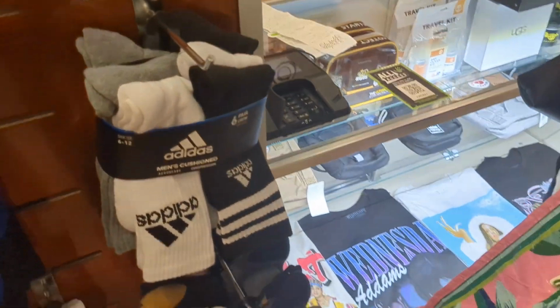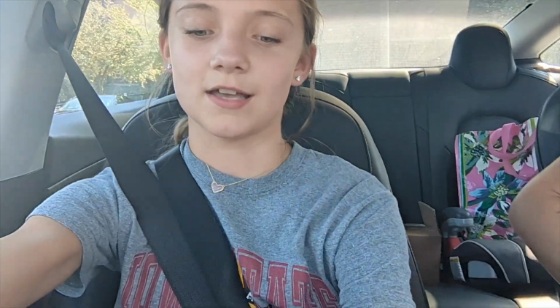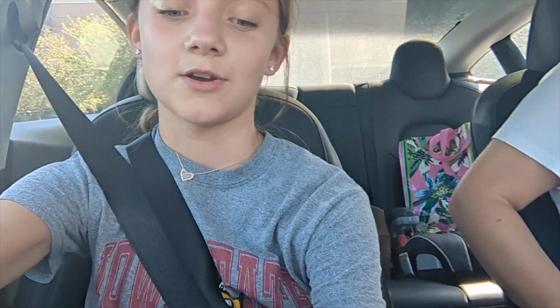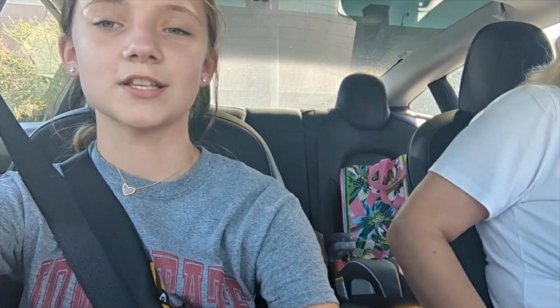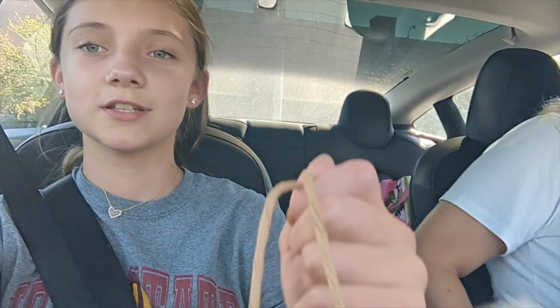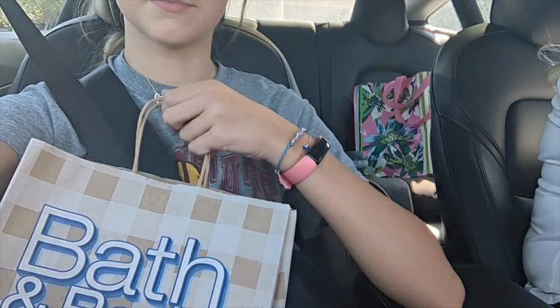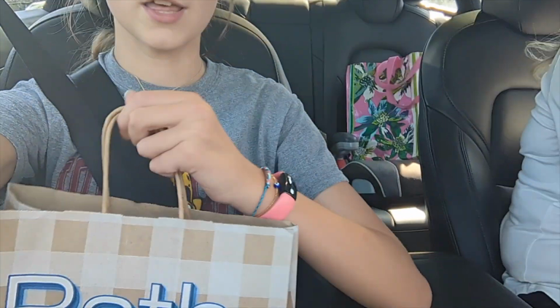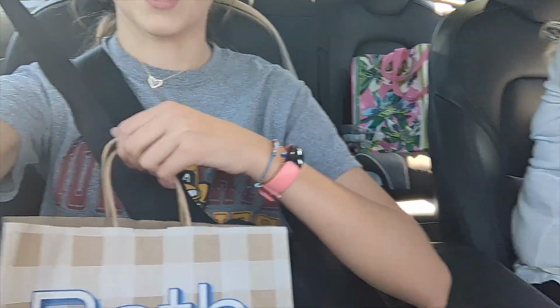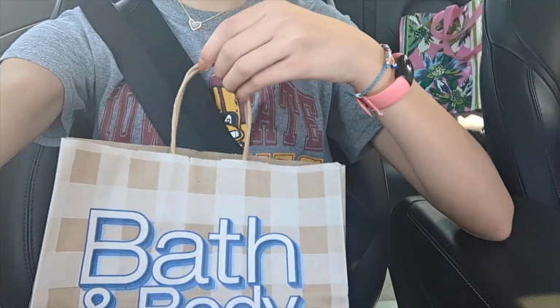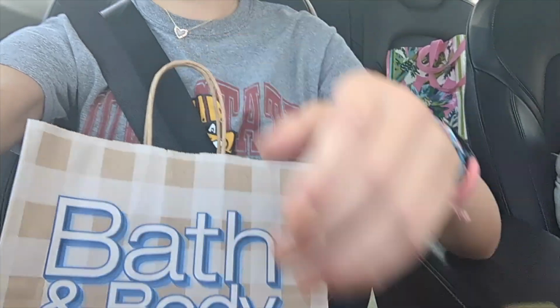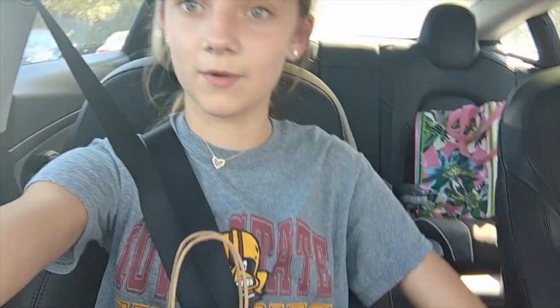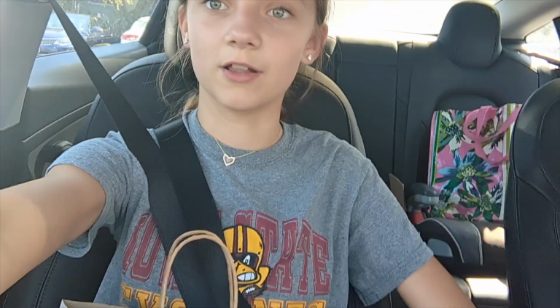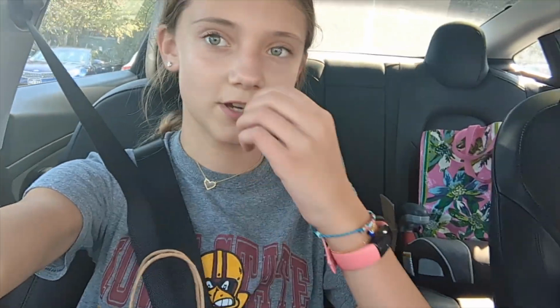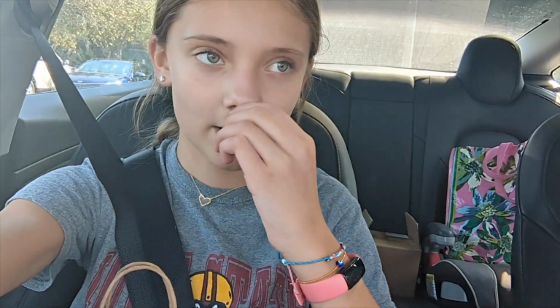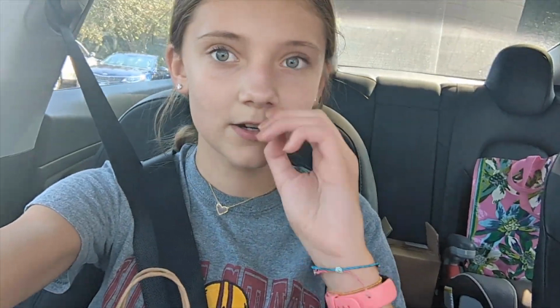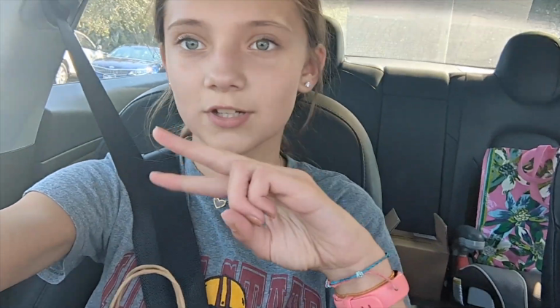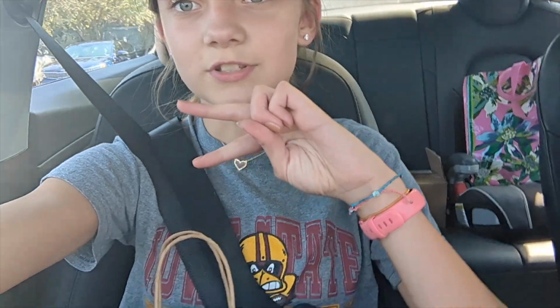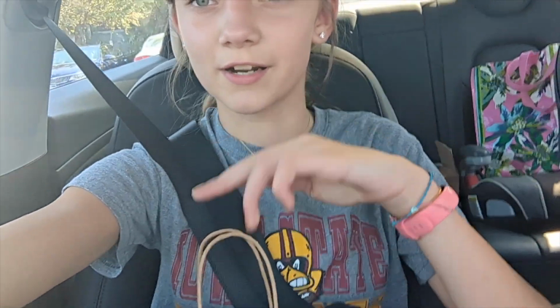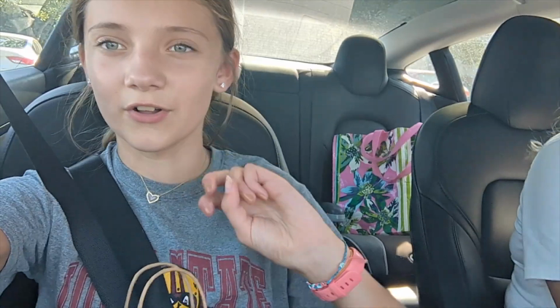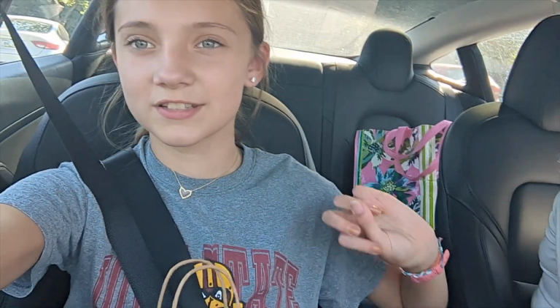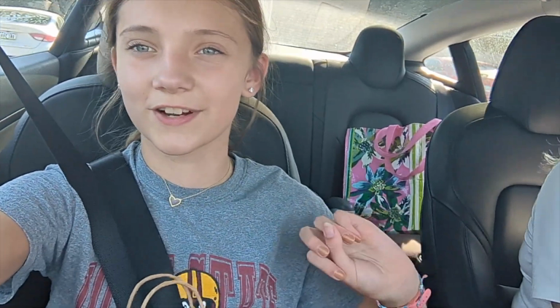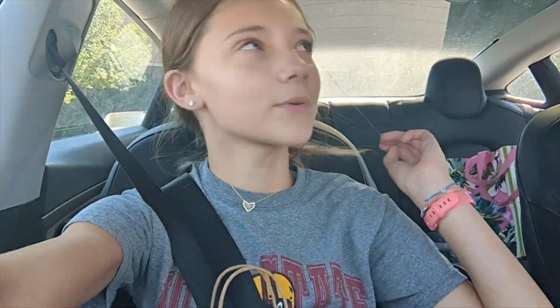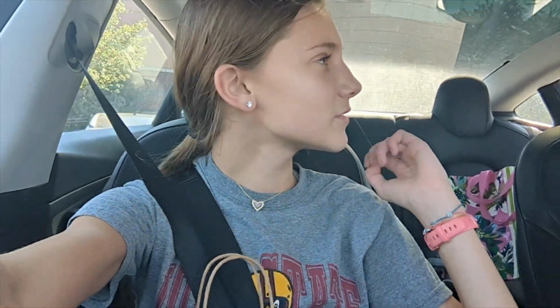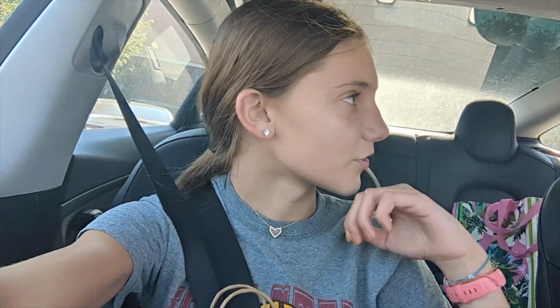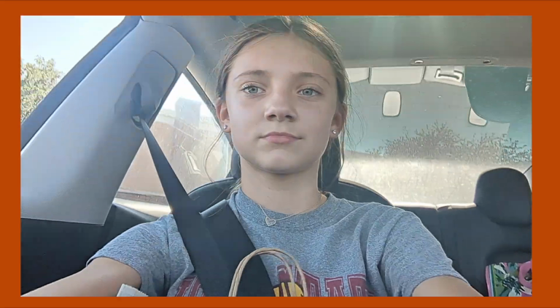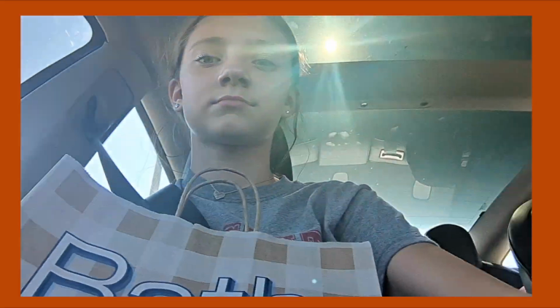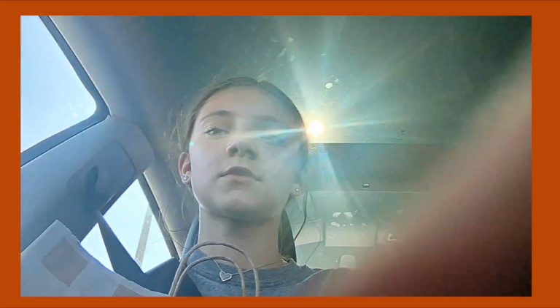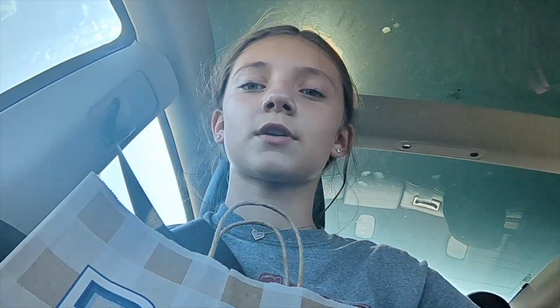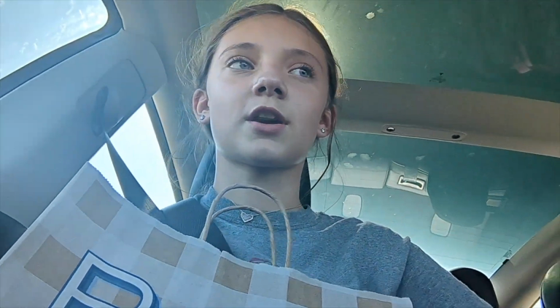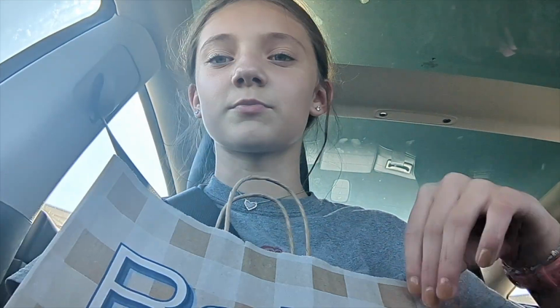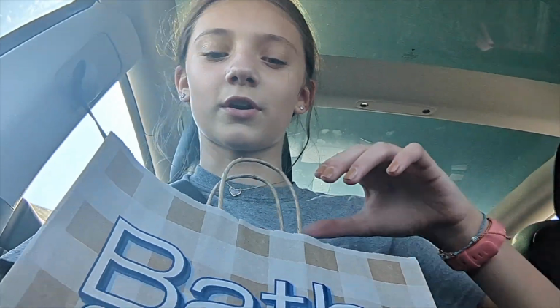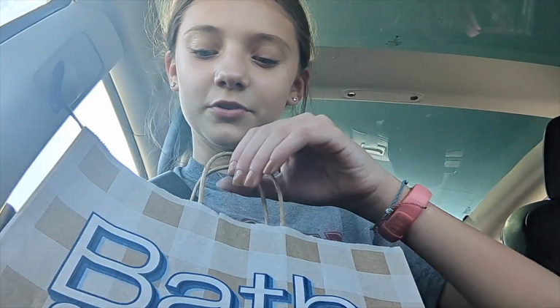Hey guys, so we just went to the mall and got something from Bath & Body Works, but I'll show you guys later. We're going to go to Trader Joe's and Target — Trader Joe's for the treats, and Target for room decor and mall decor.